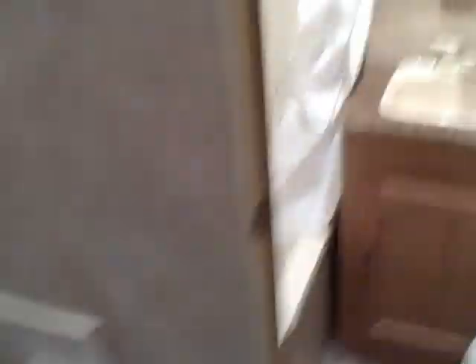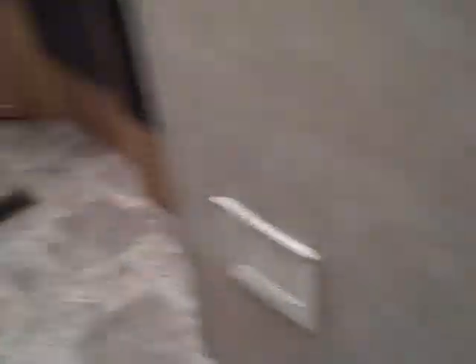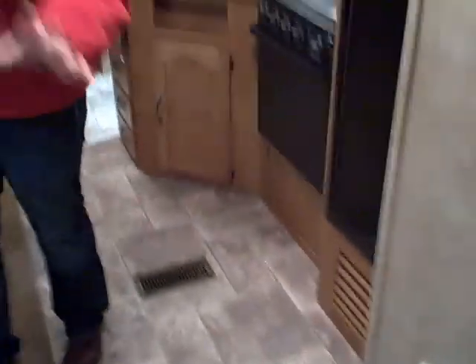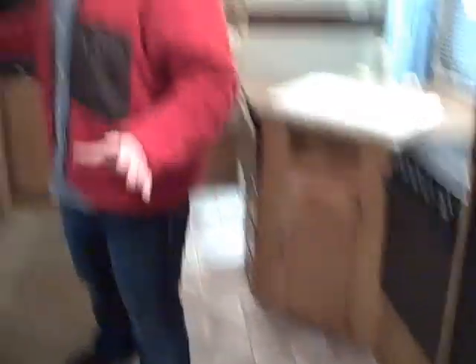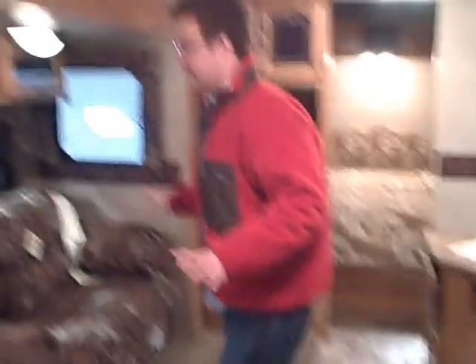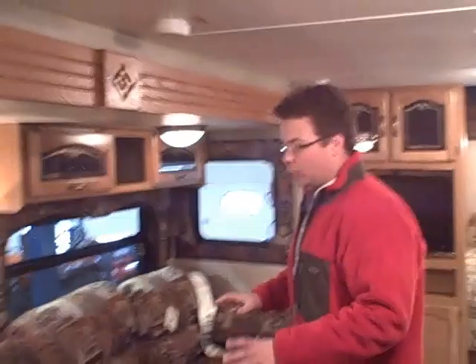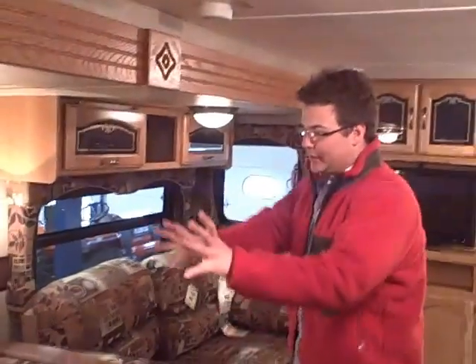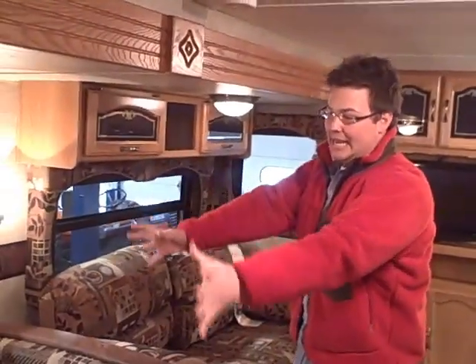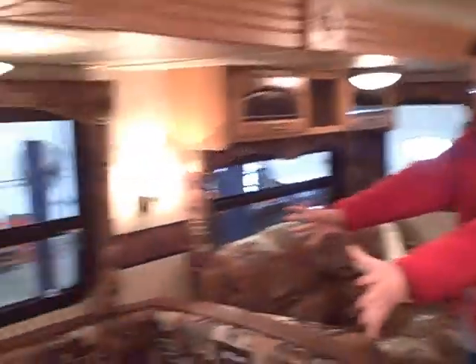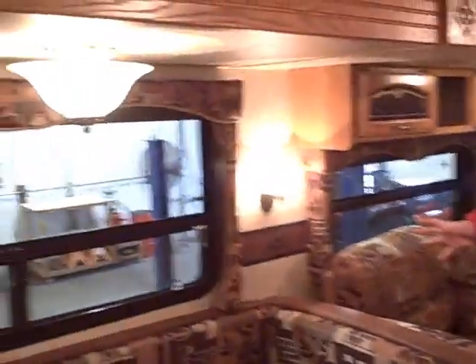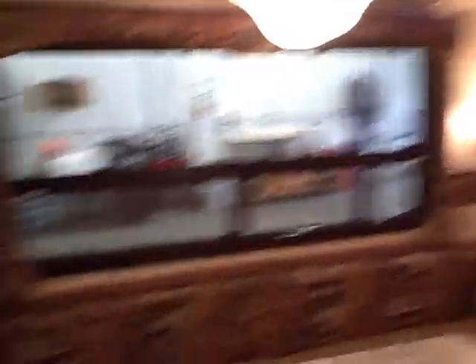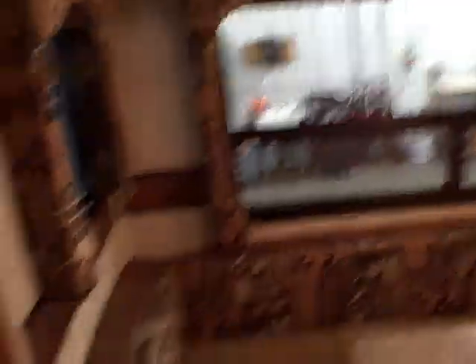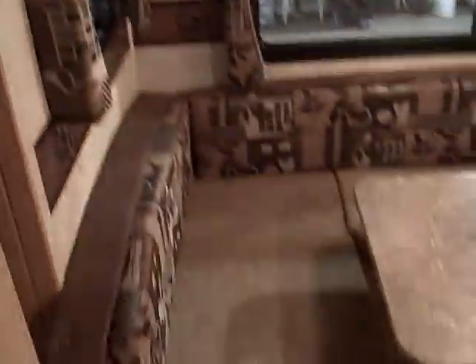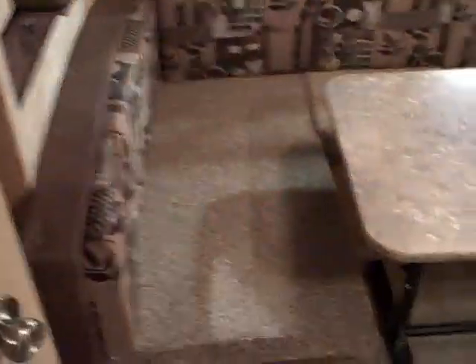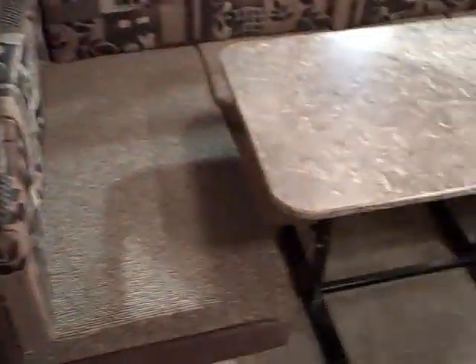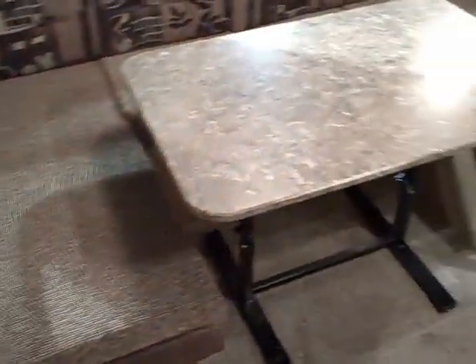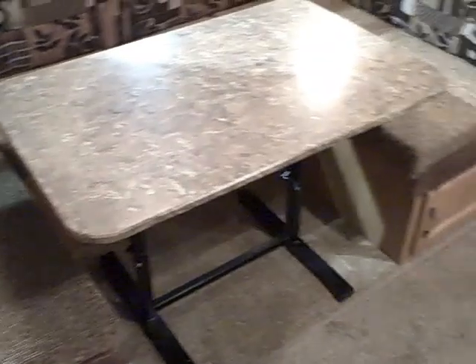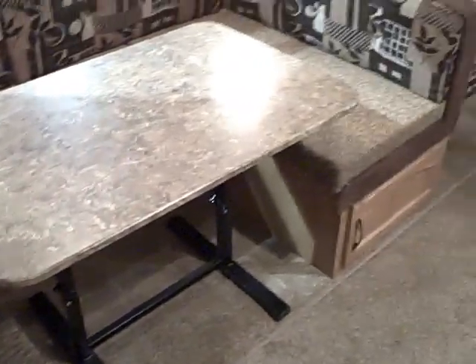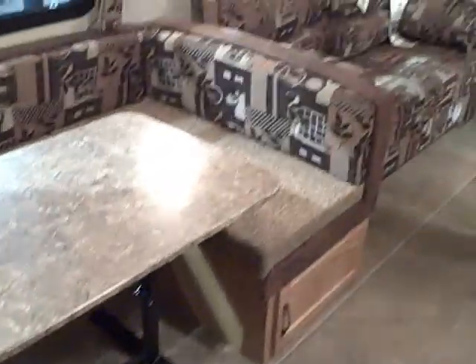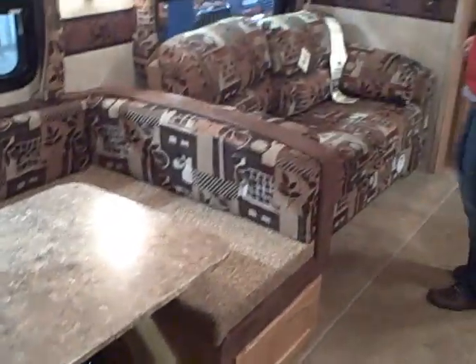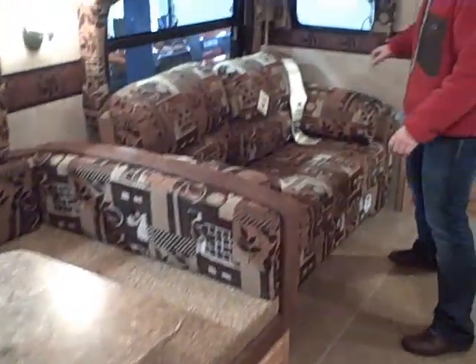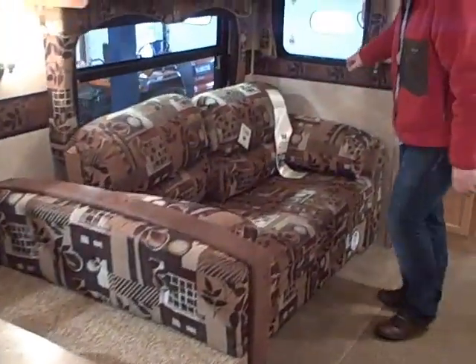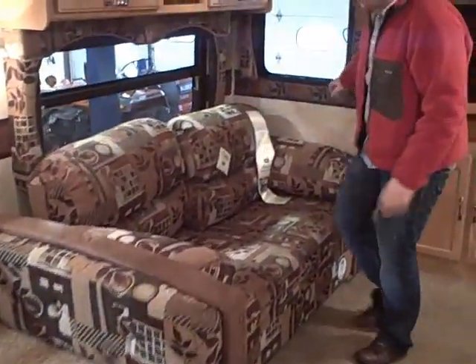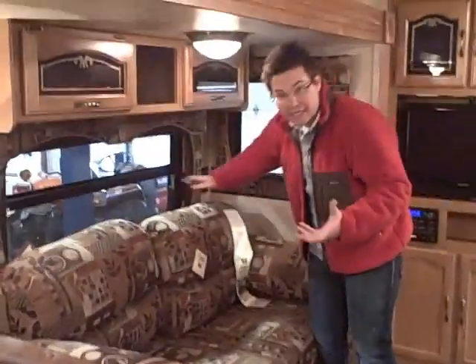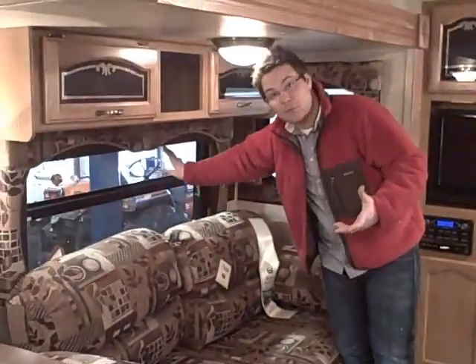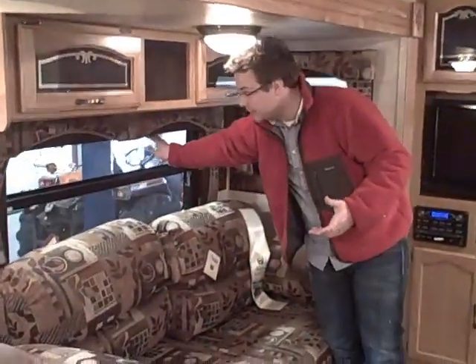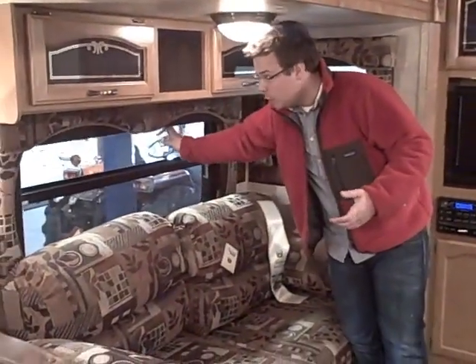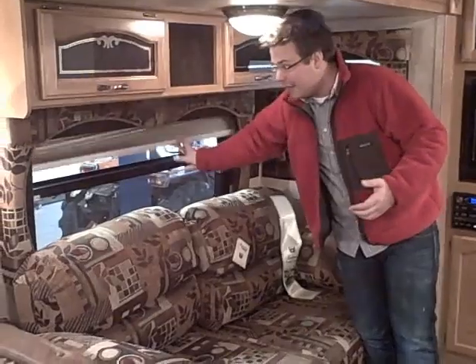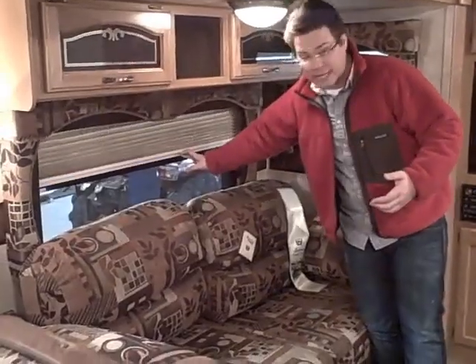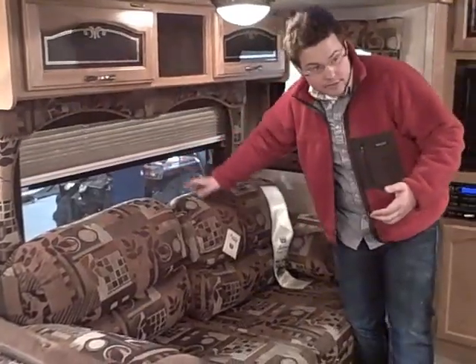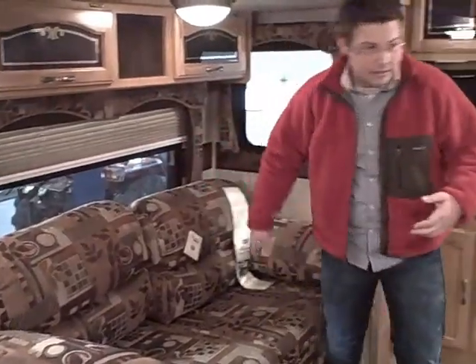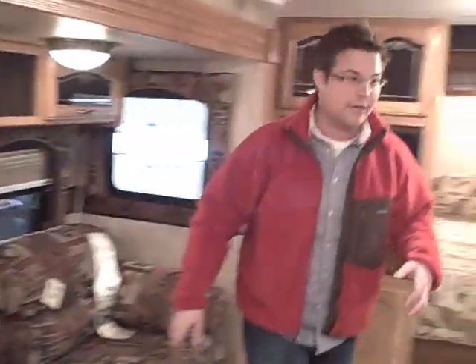We've got the largest slide room in the industry, so we get an absolutely huge U-shape dinette with a freestanding table. We've also got a large airbed sleeper sofa so we can fit even more people in here, plus fabric shades in the living area.